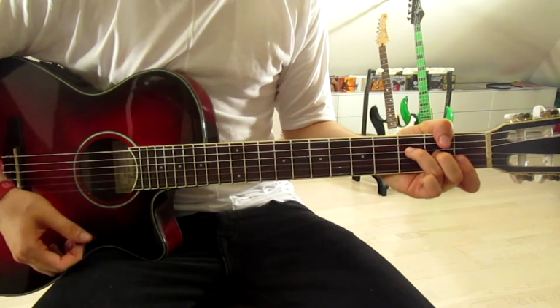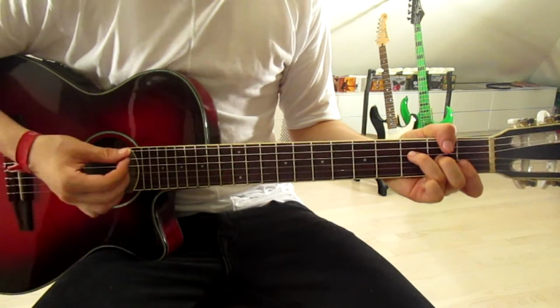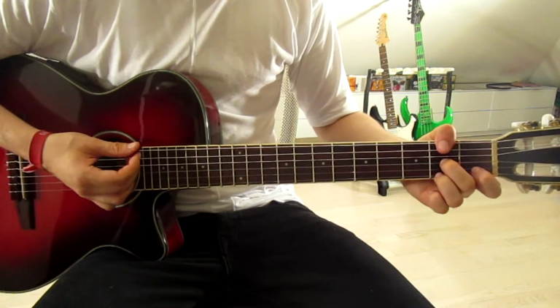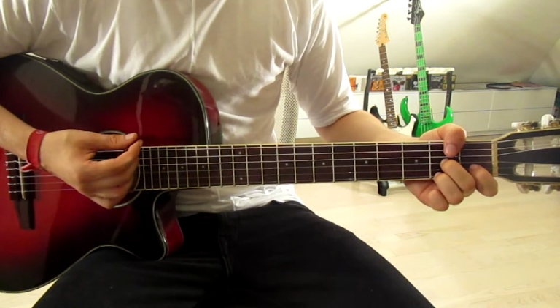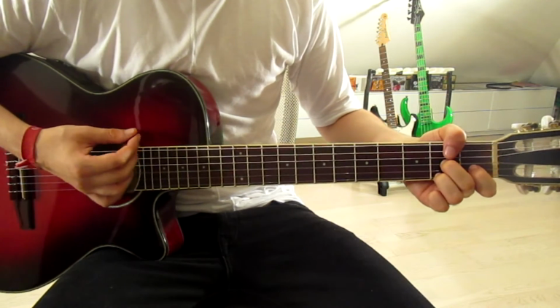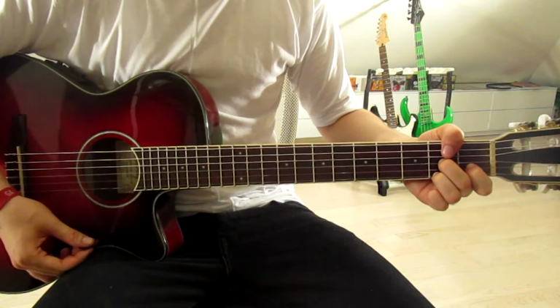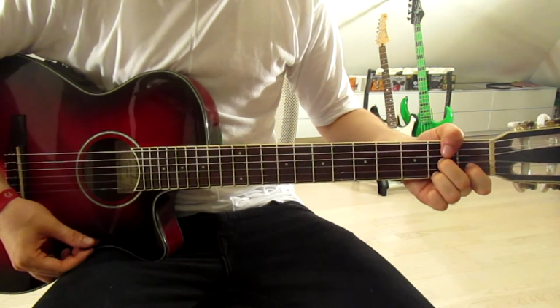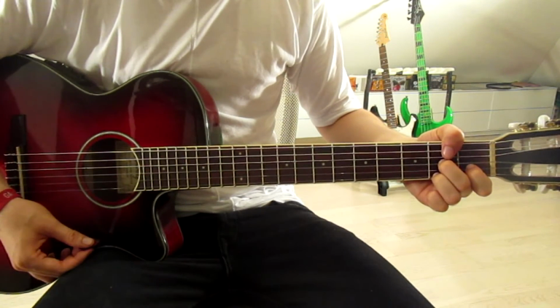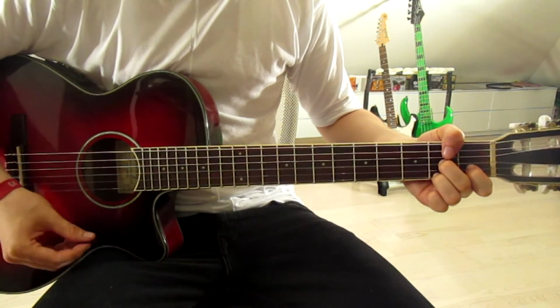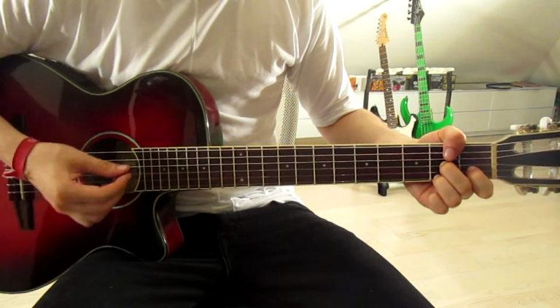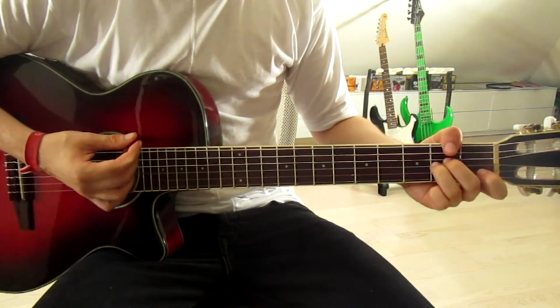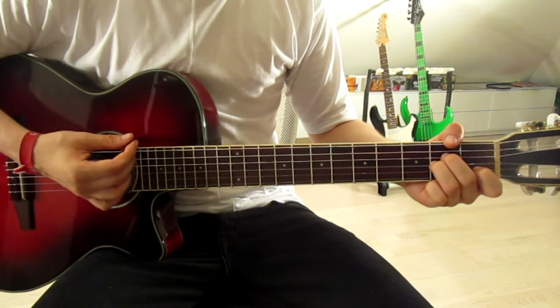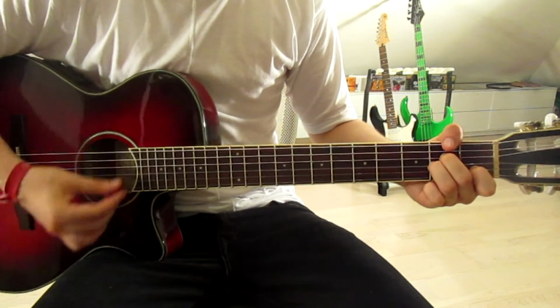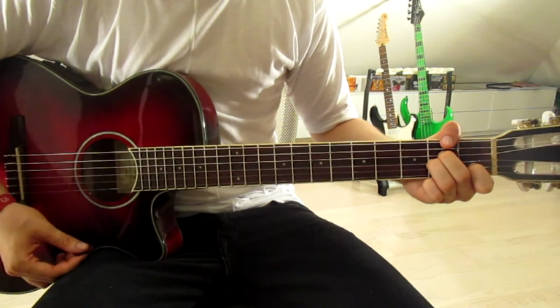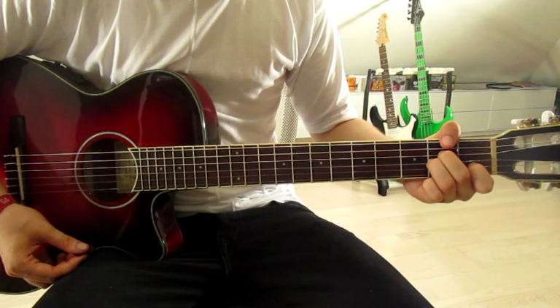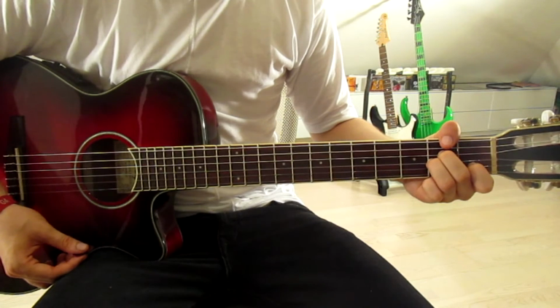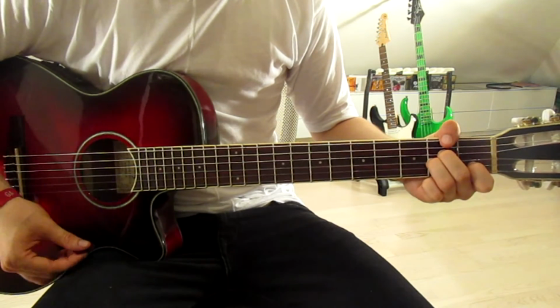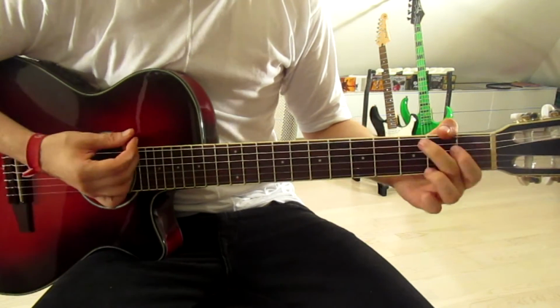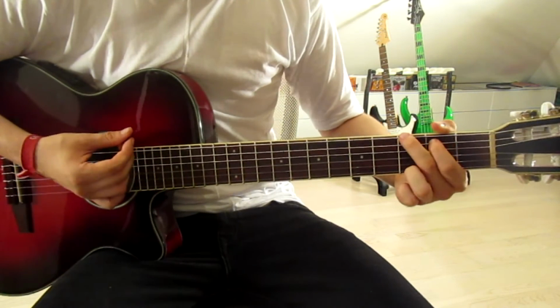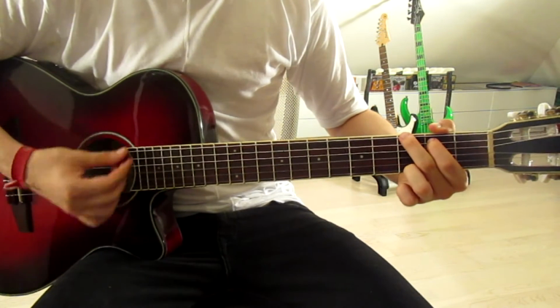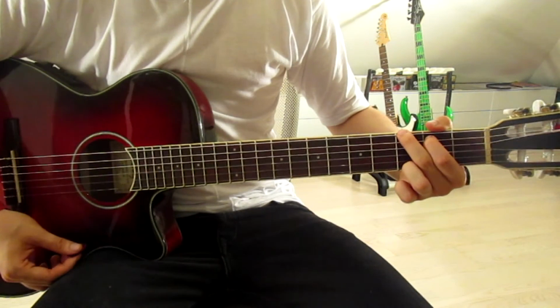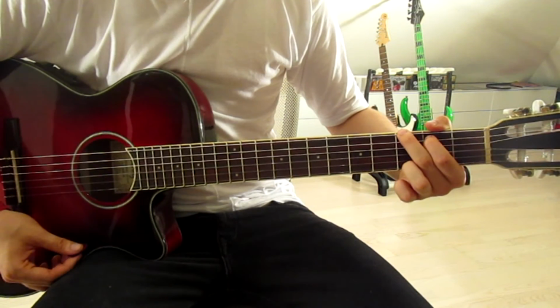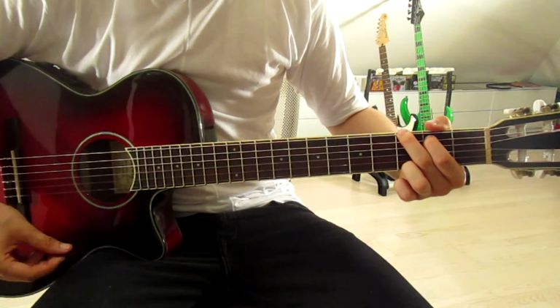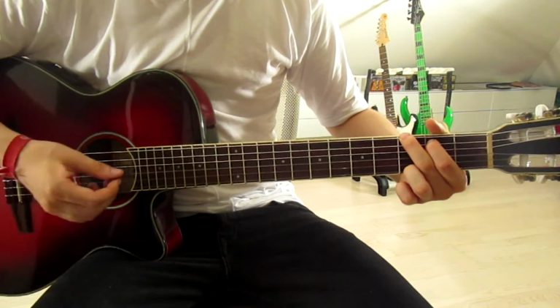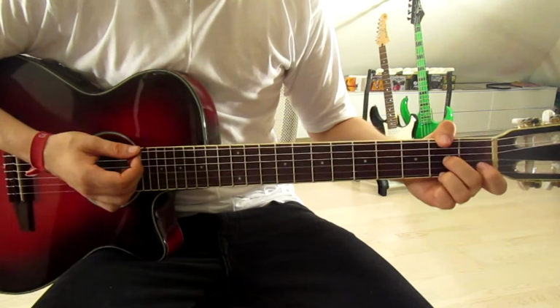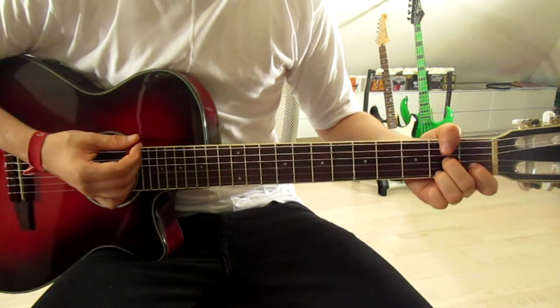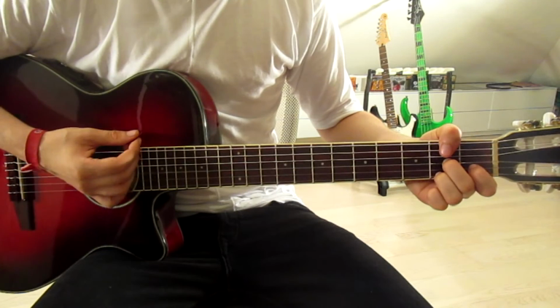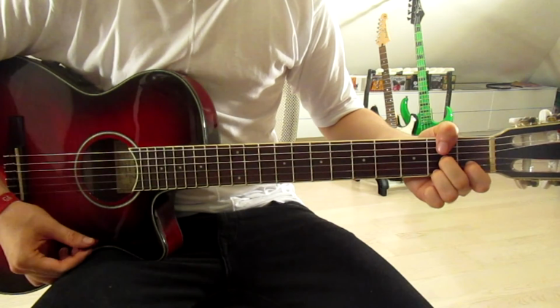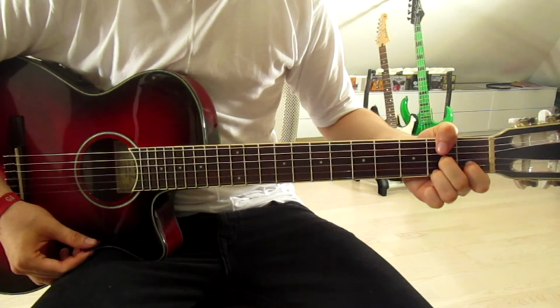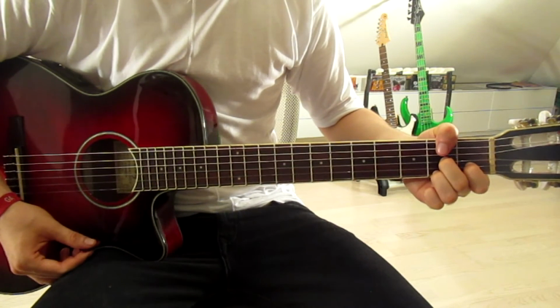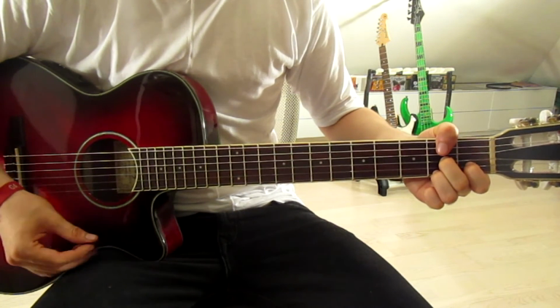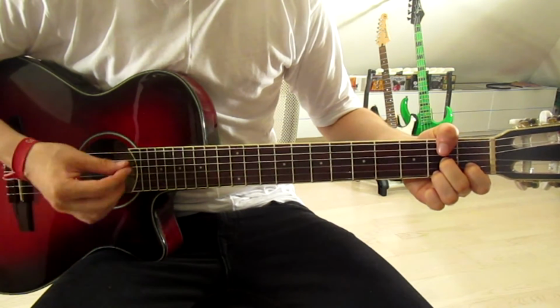F, then onto our F# diminished, A minor, then G and F# diminished — just like that.